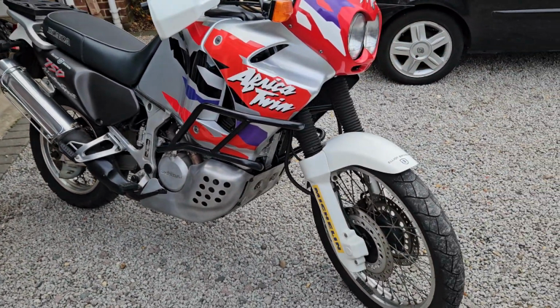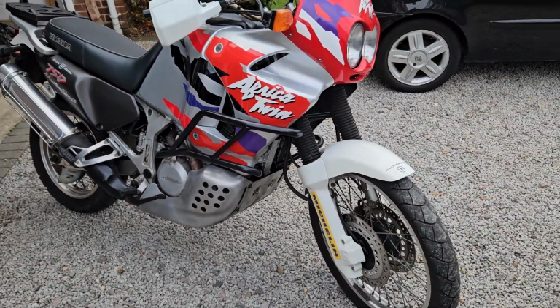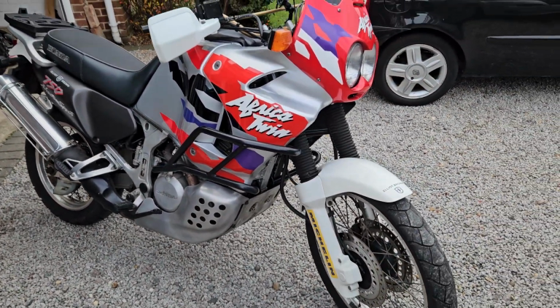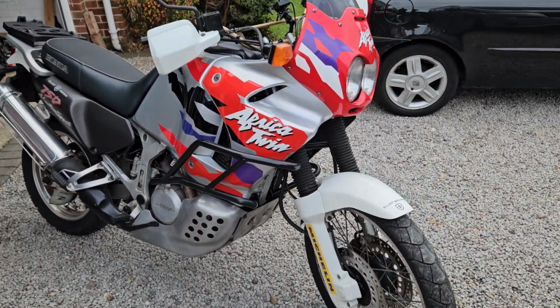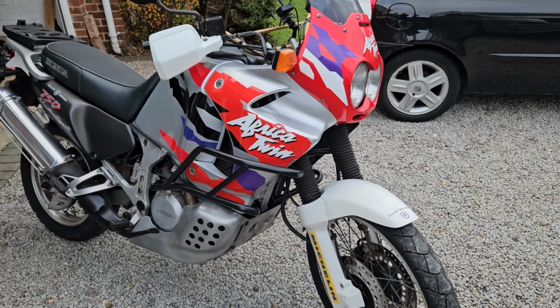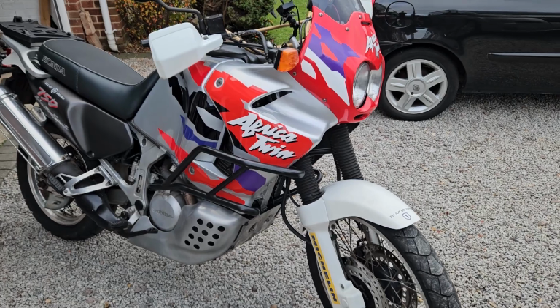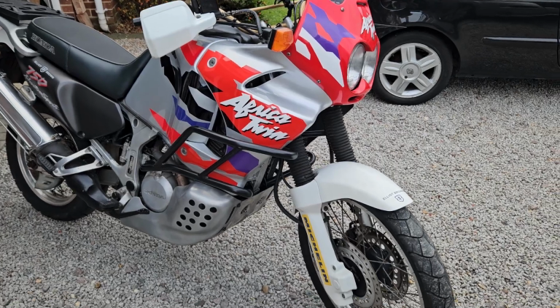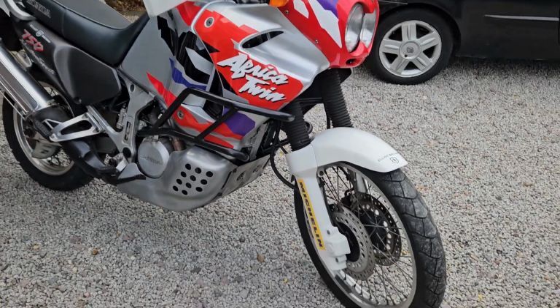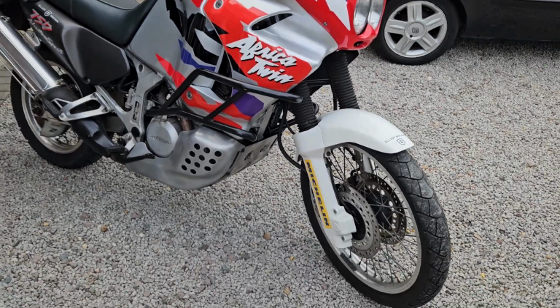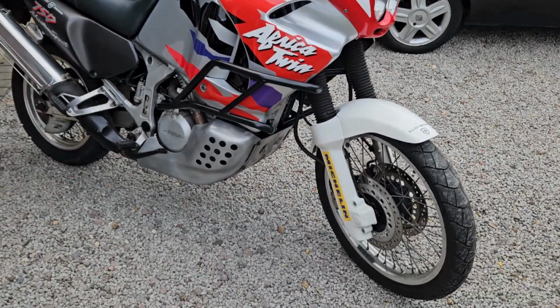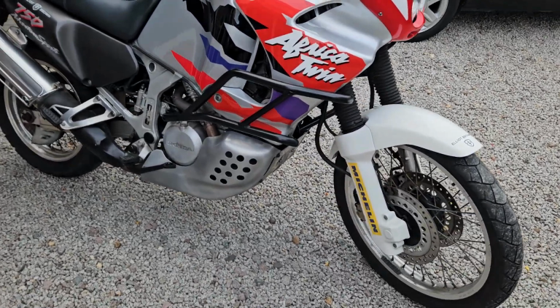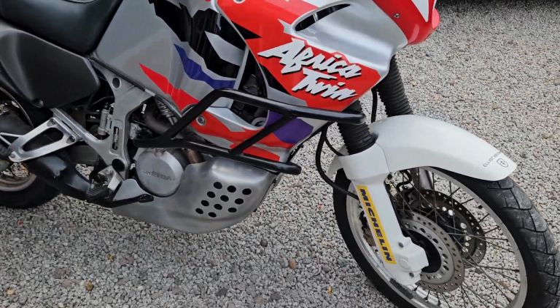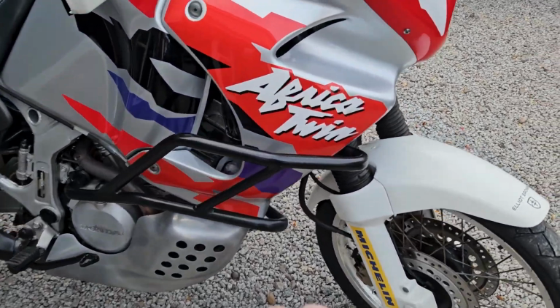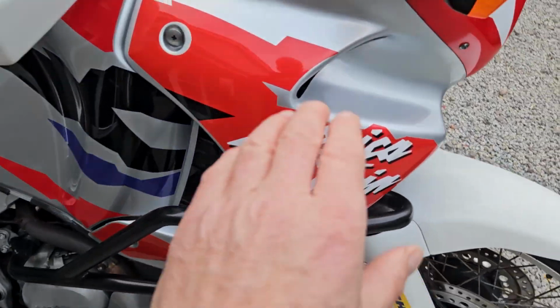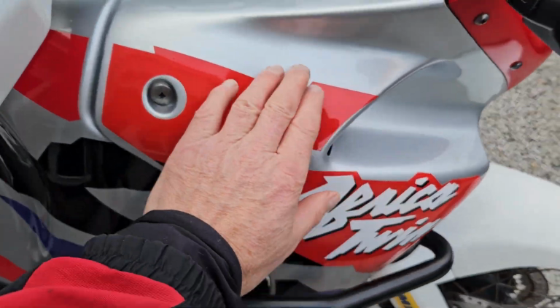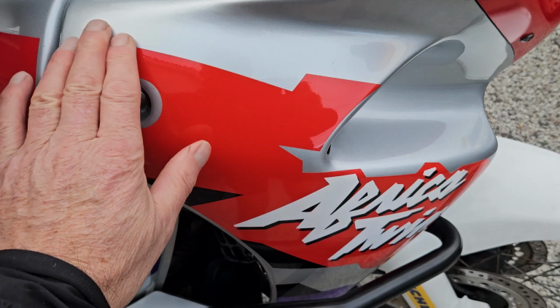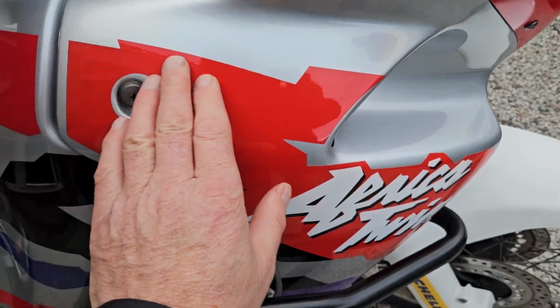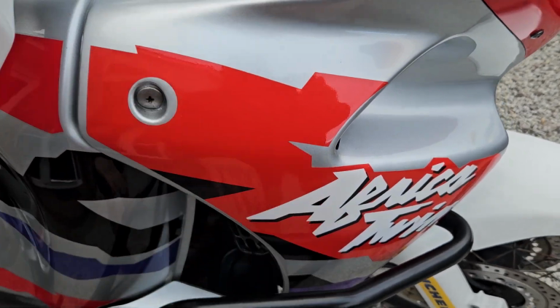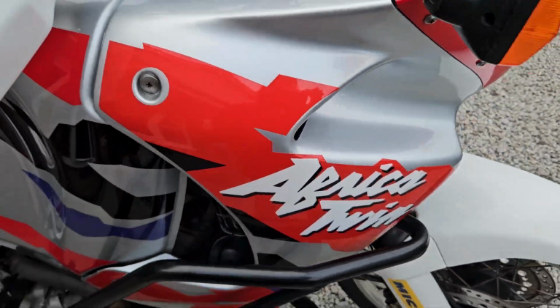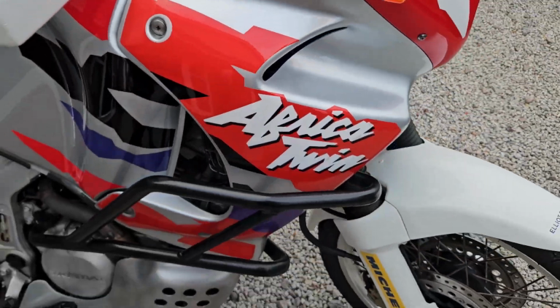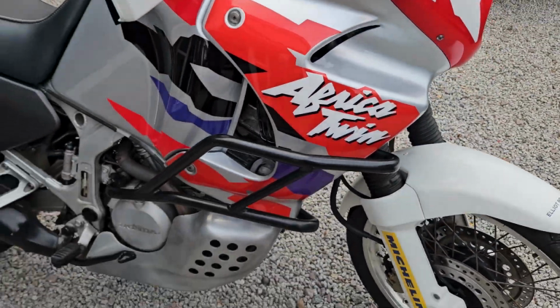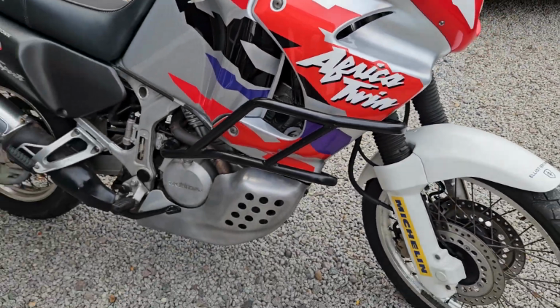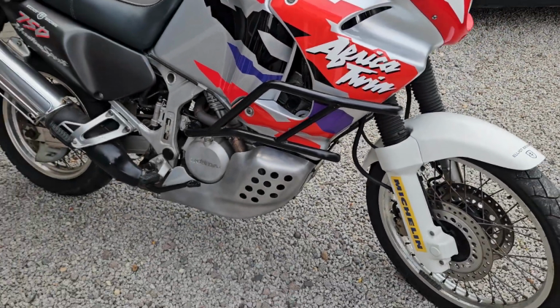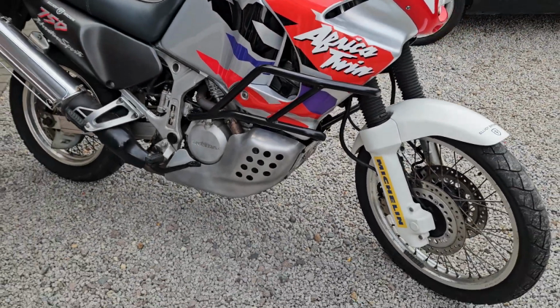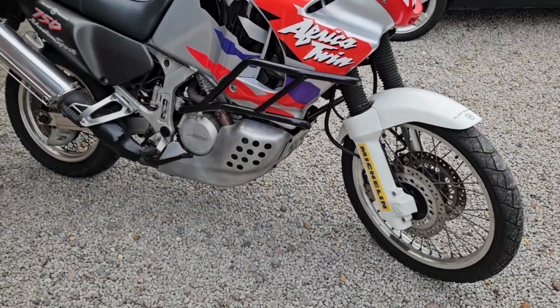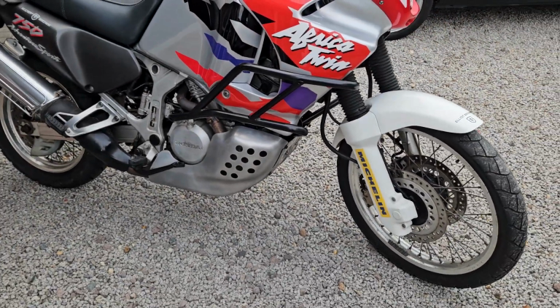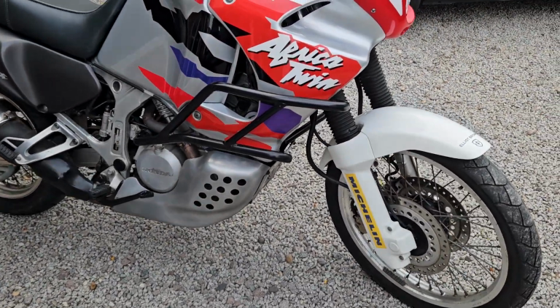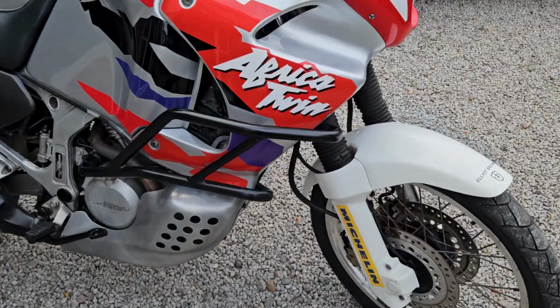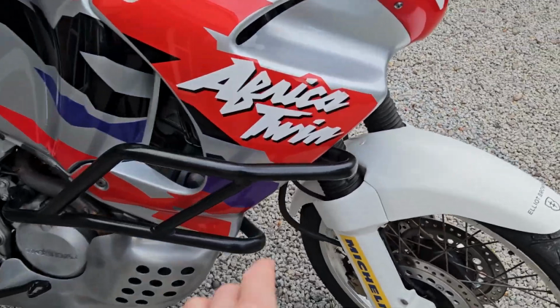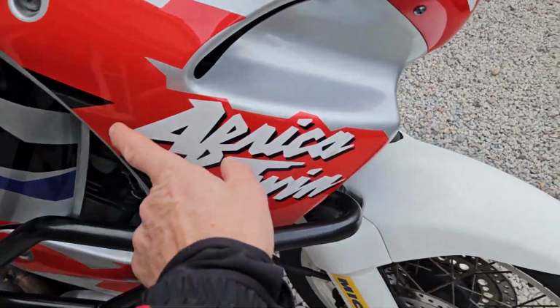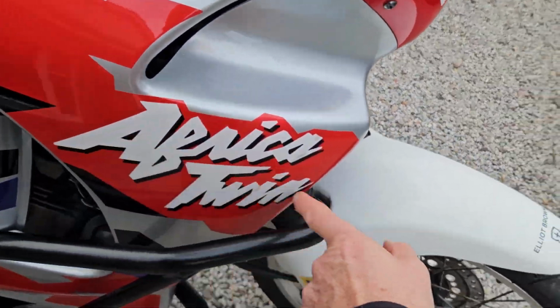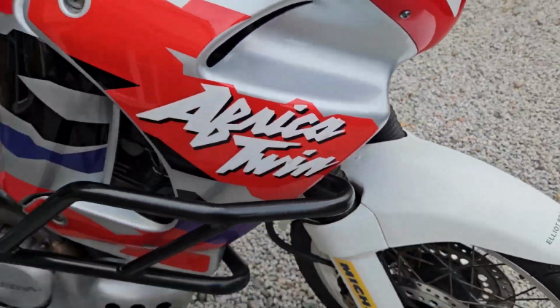I absolutely love this colour combo. It's a metallic silver base with red, black, purple and the Africa Twin accented really nicely in white.